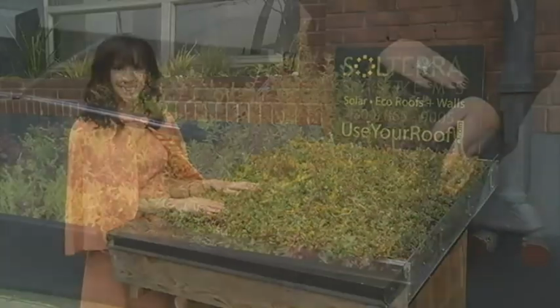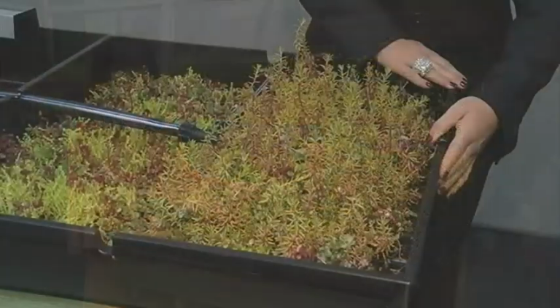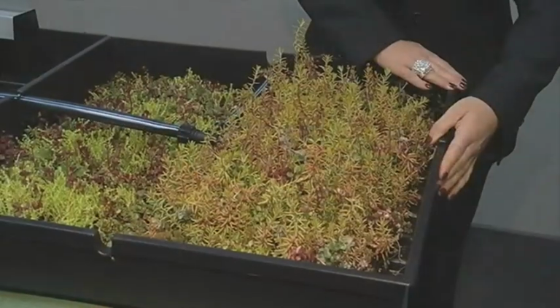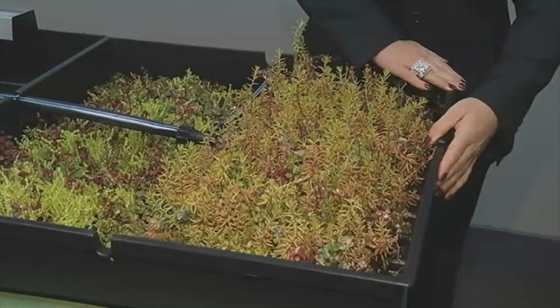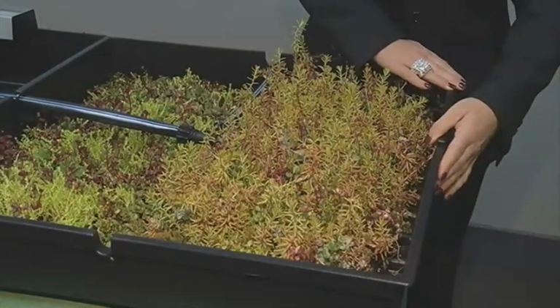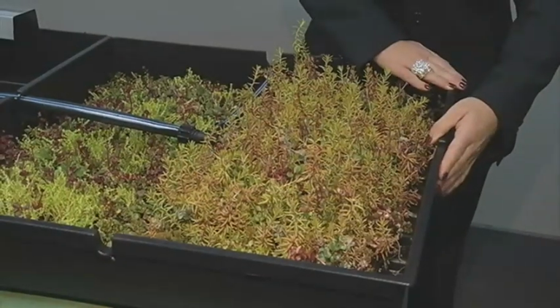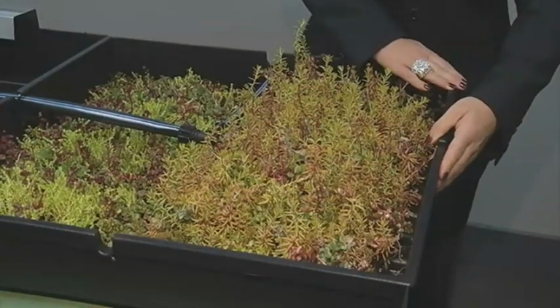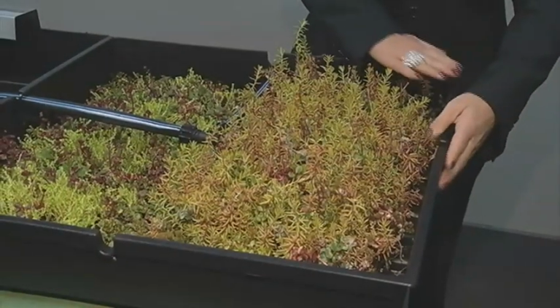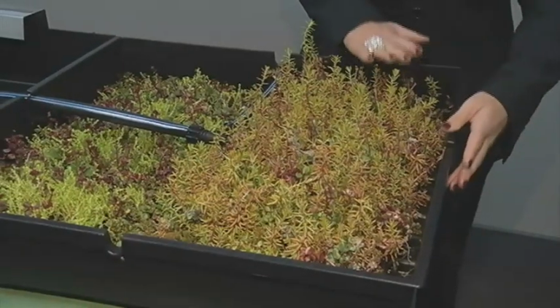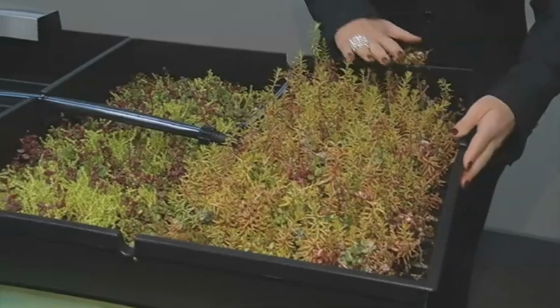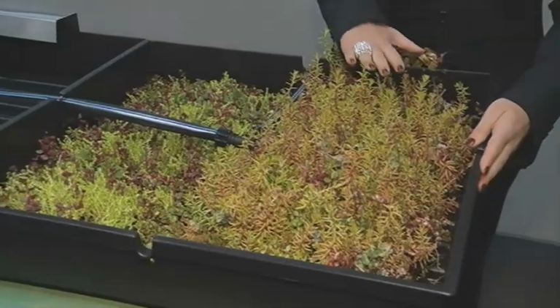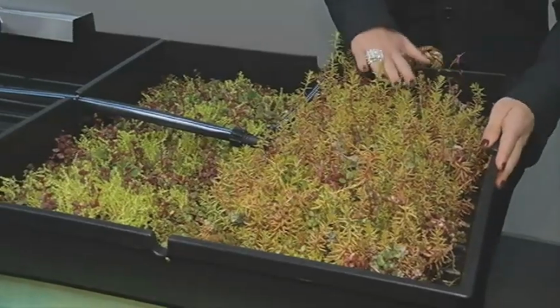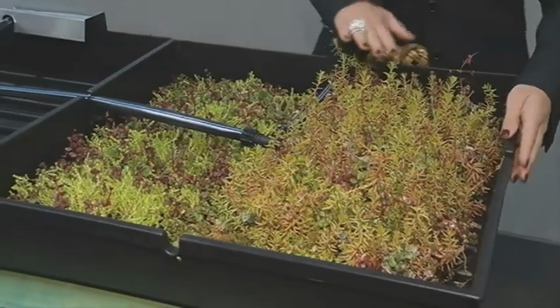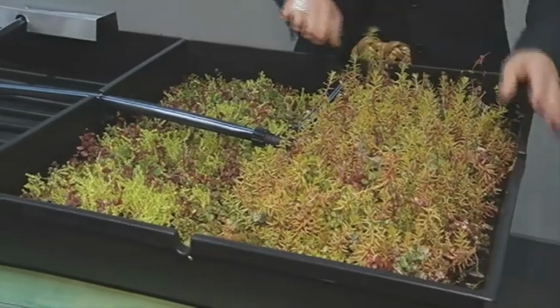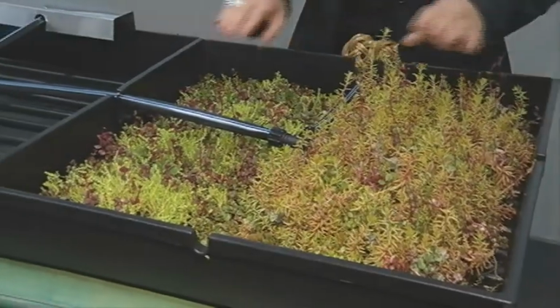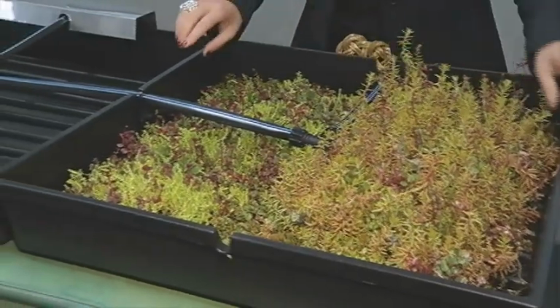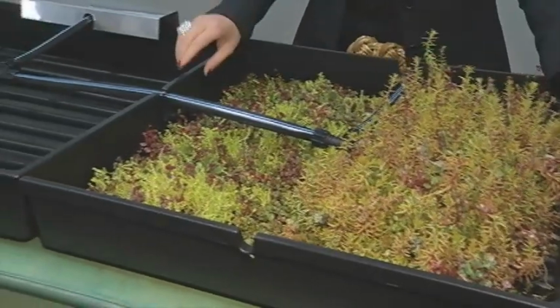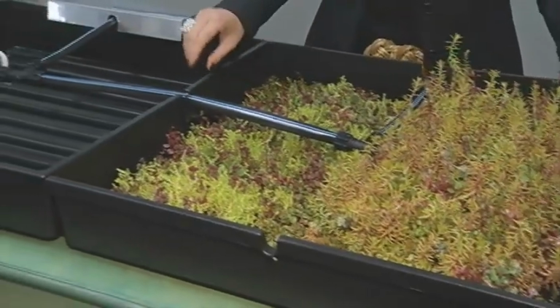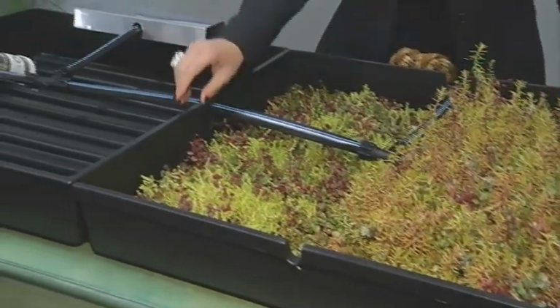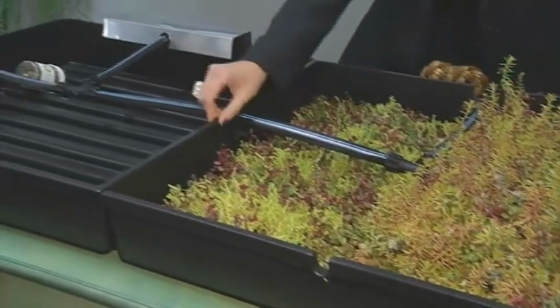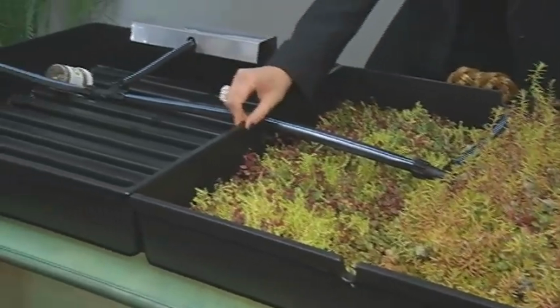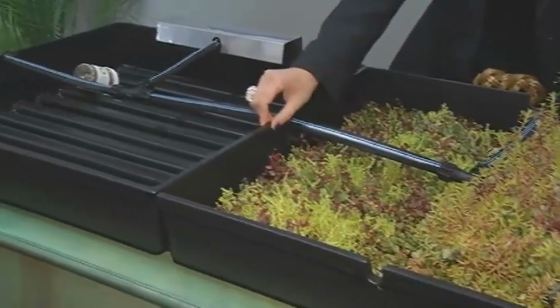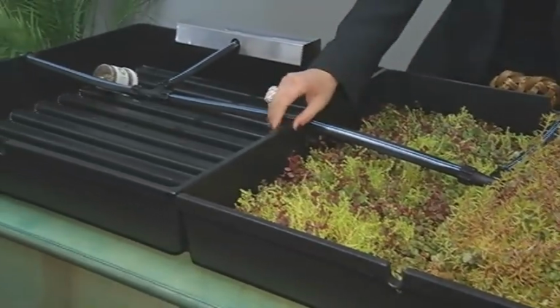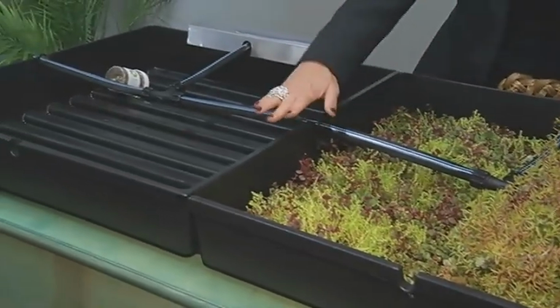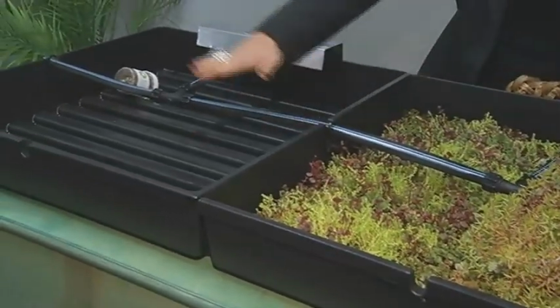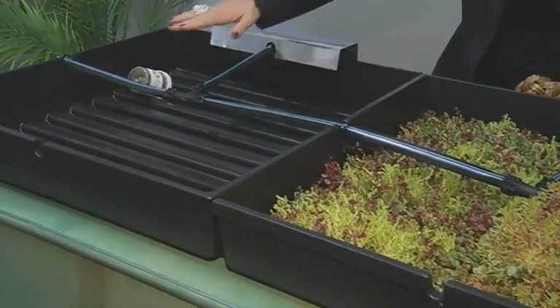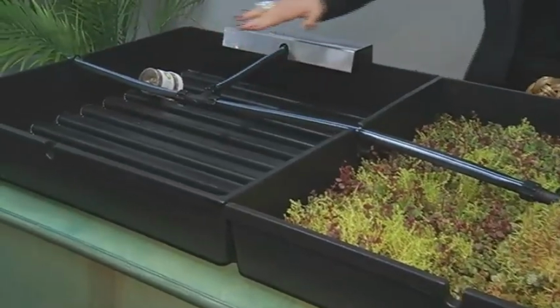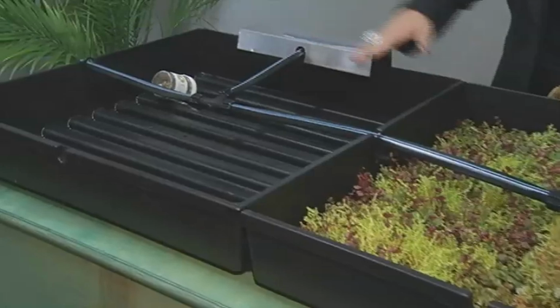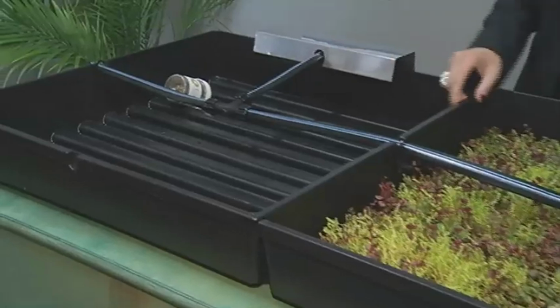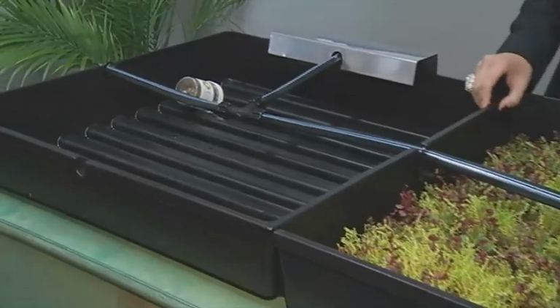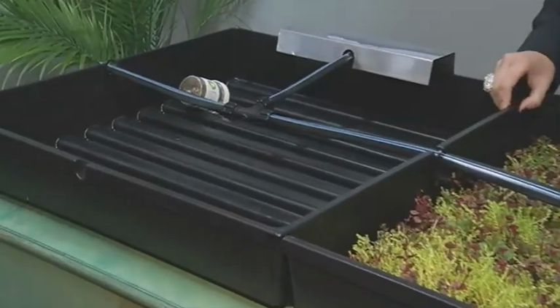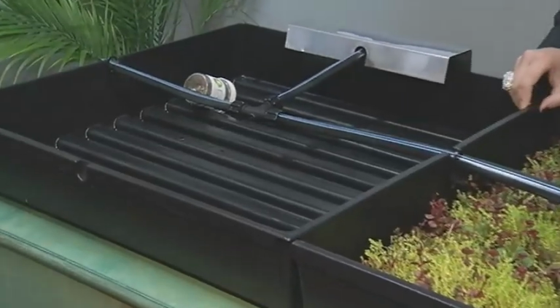The tray lays right down on the roof membrane. As we start interlocking the trays, they then become a water management system on the roof.